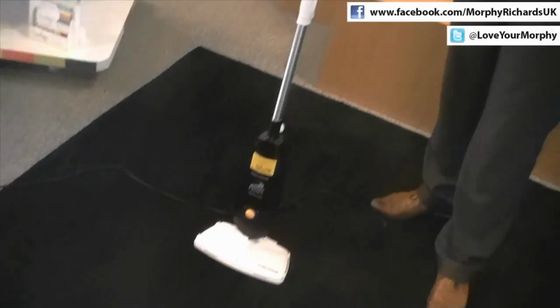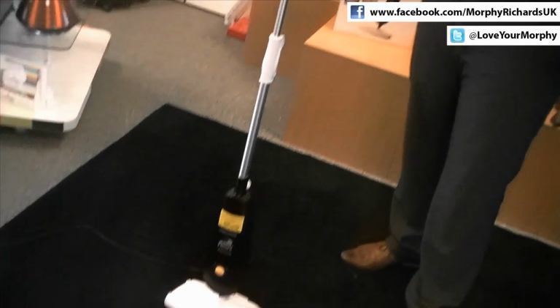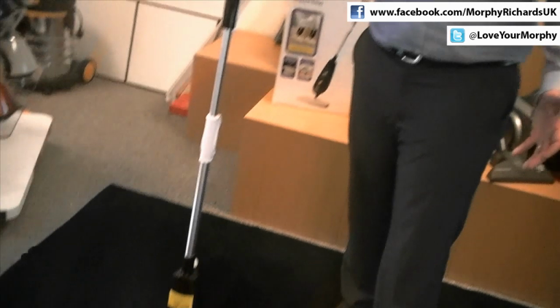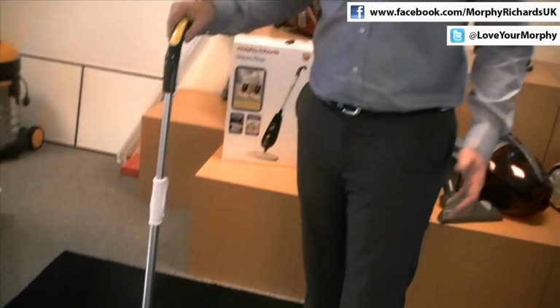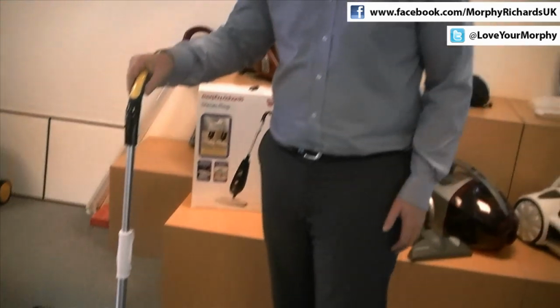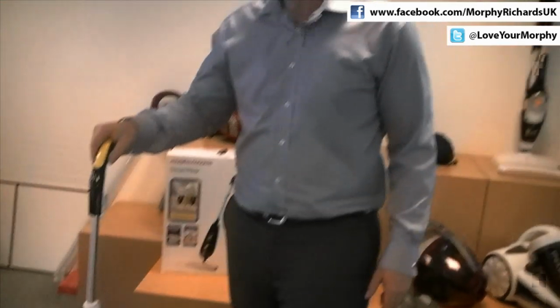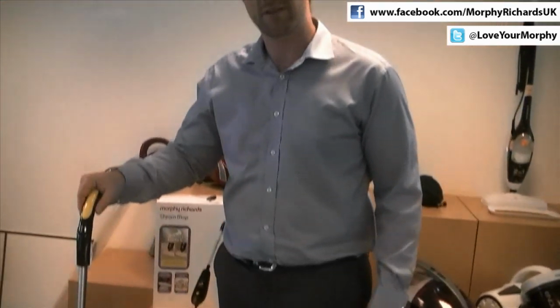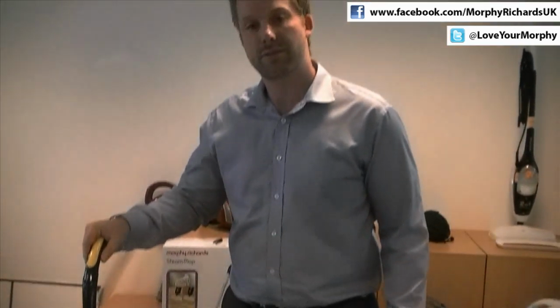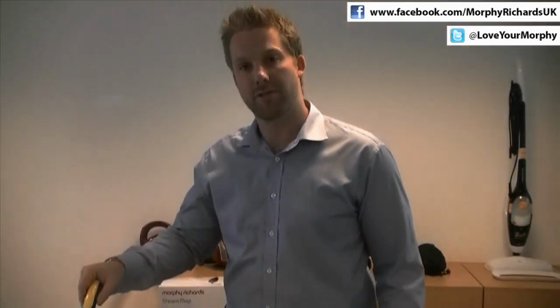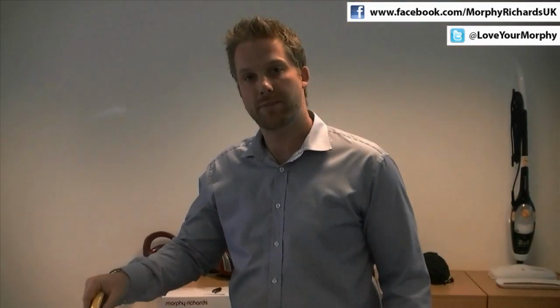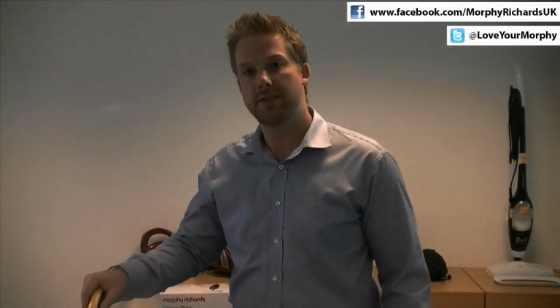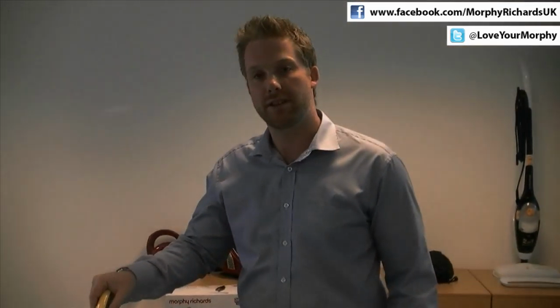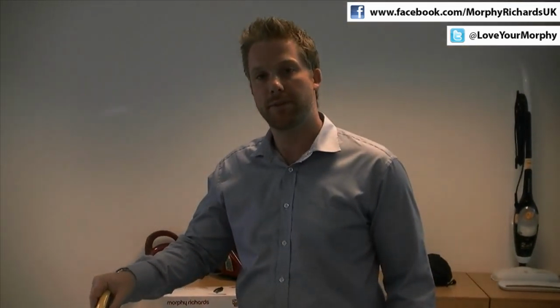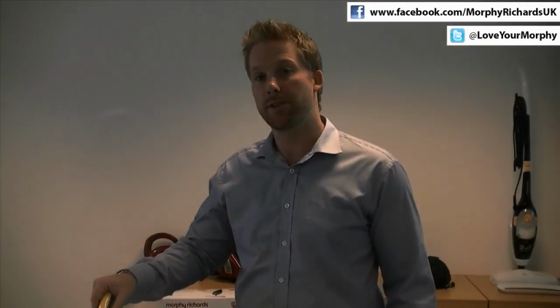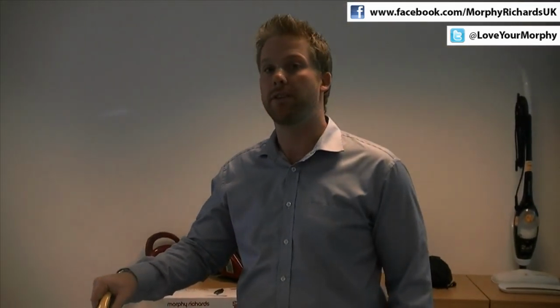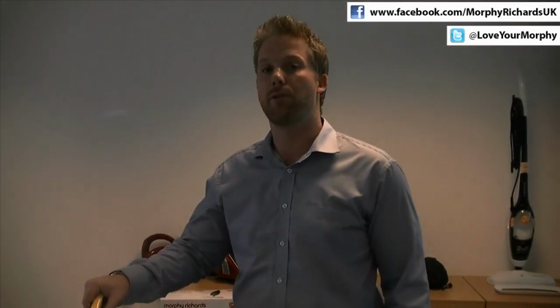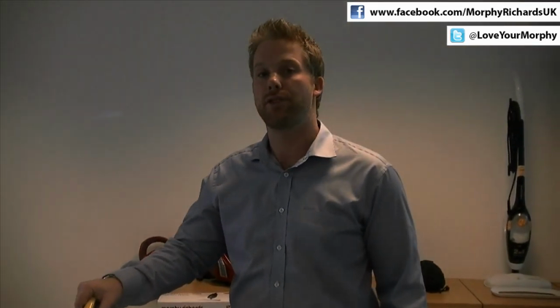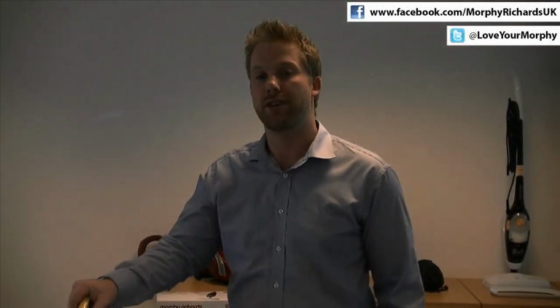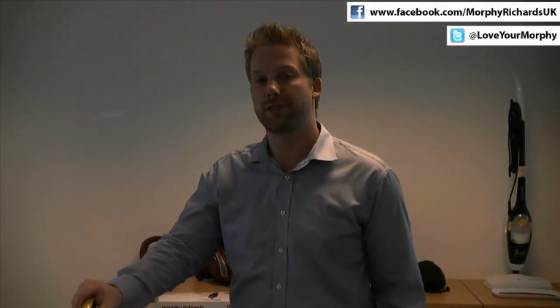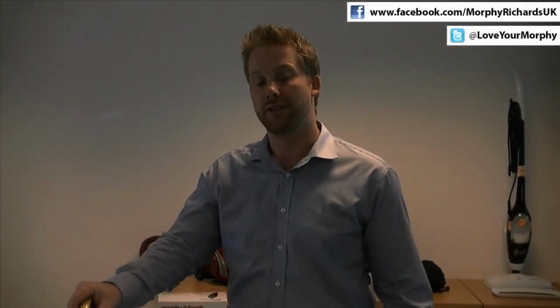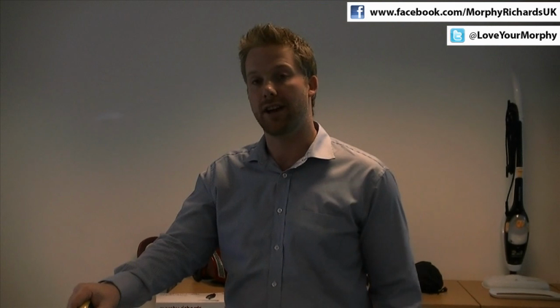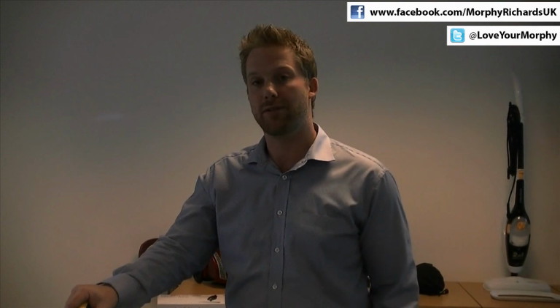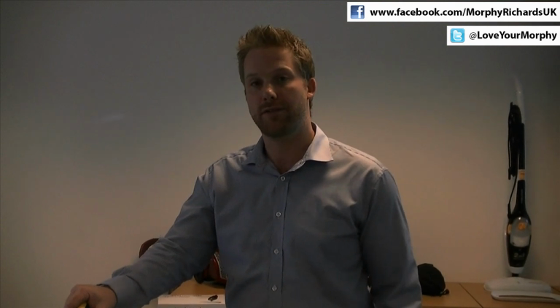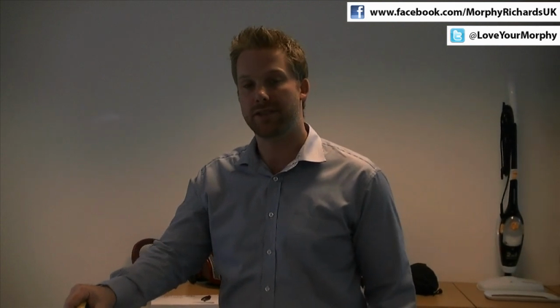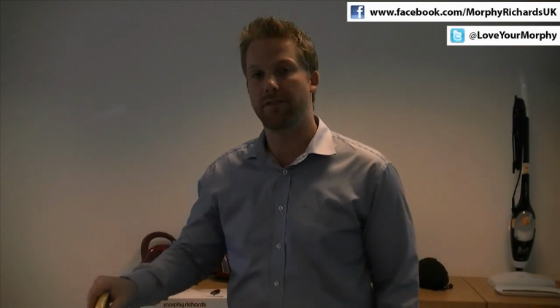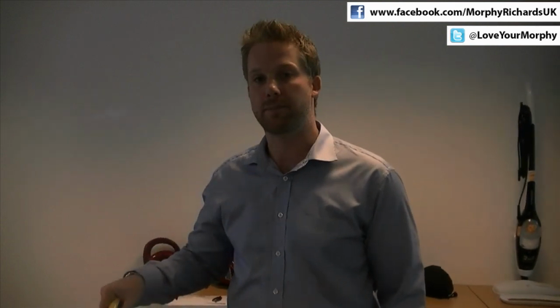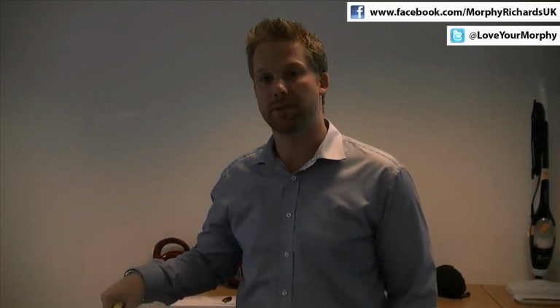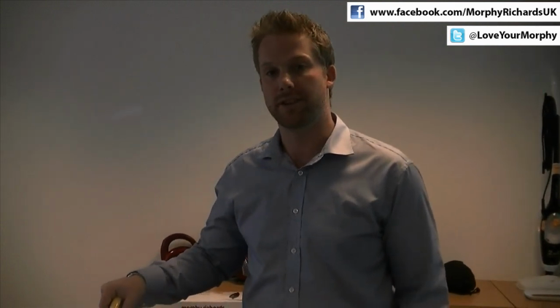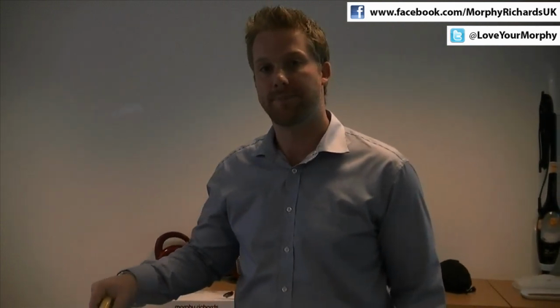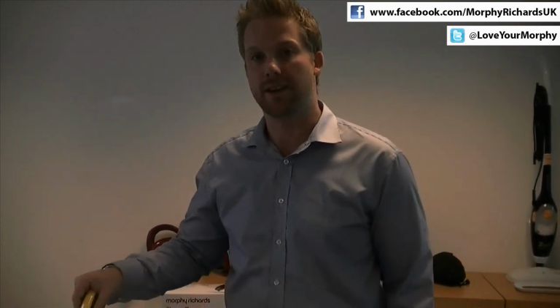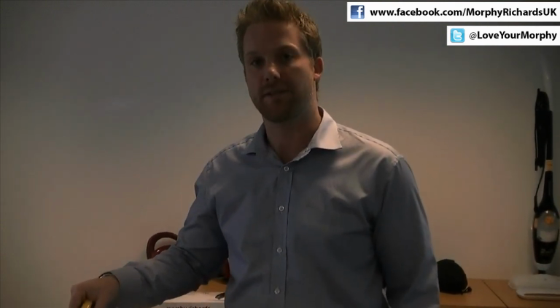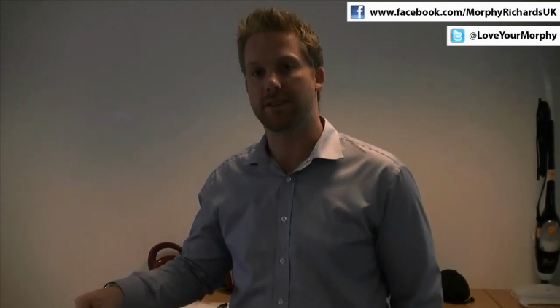If you'd like to learn more about this product or others, please visit www.morphyrichards.co.uk or visit us on Facebook and Twitter. Thank you for listening.